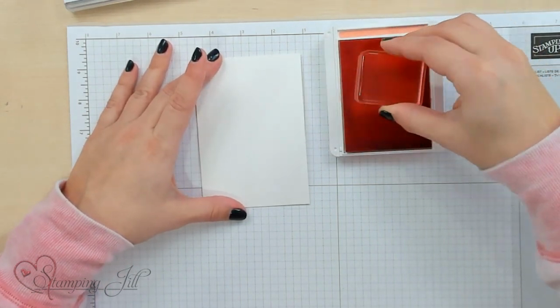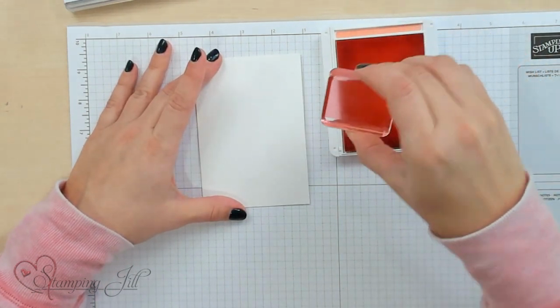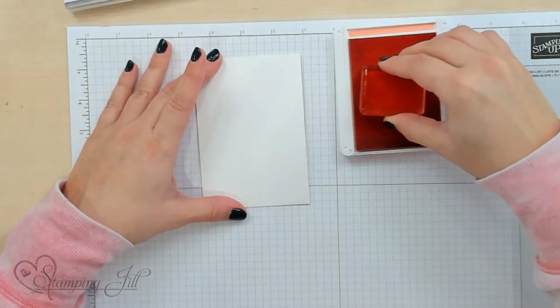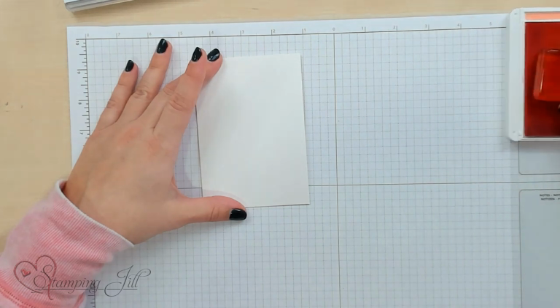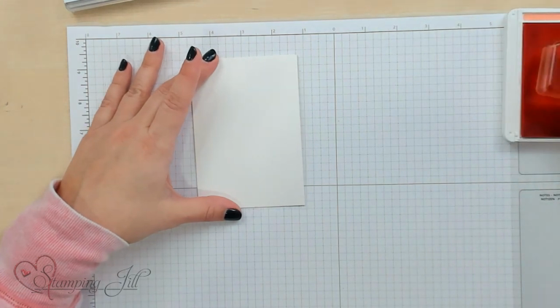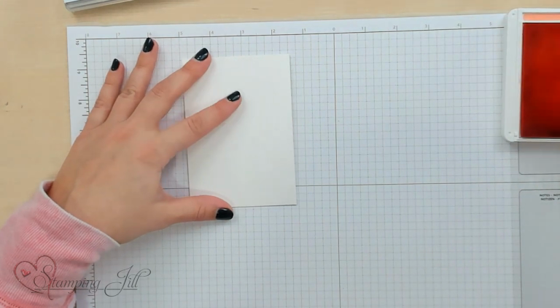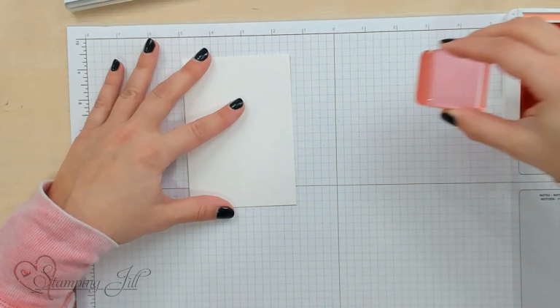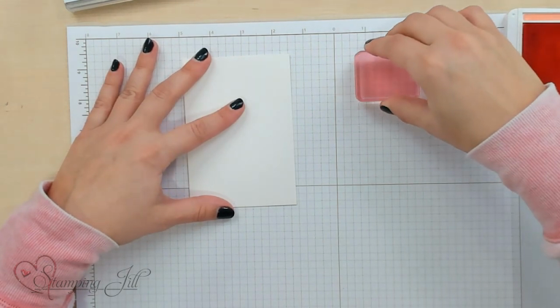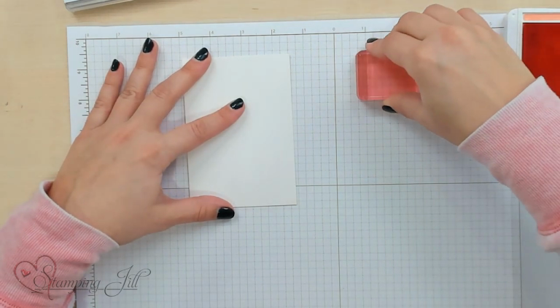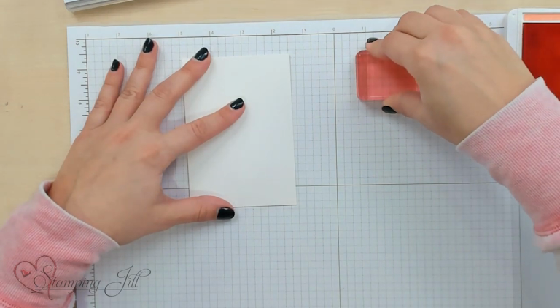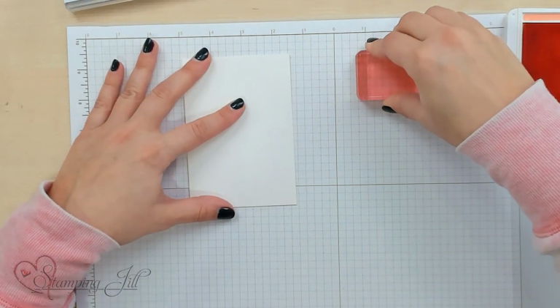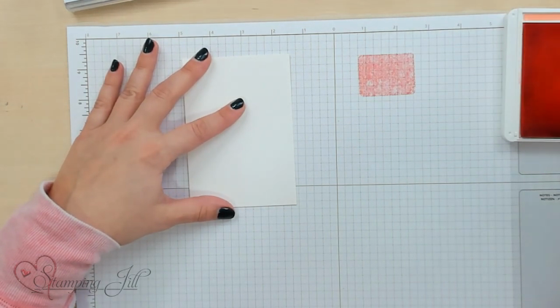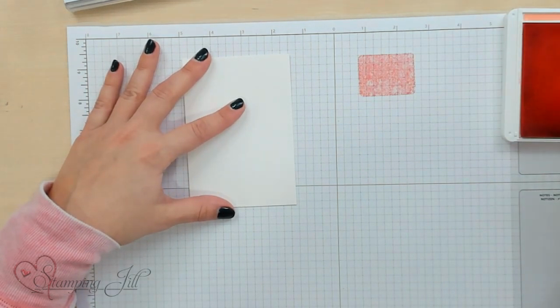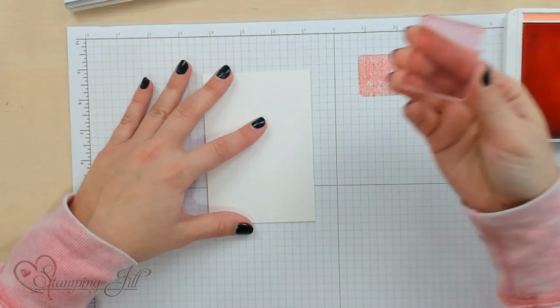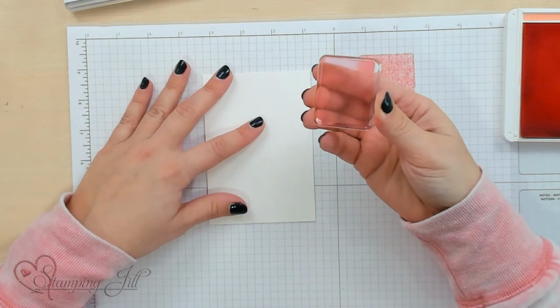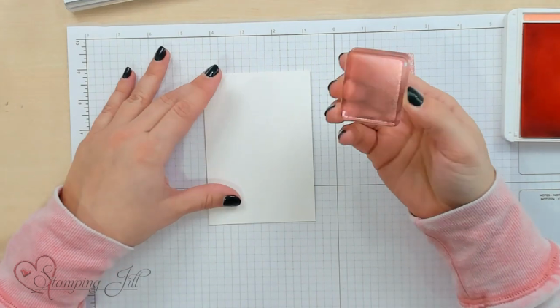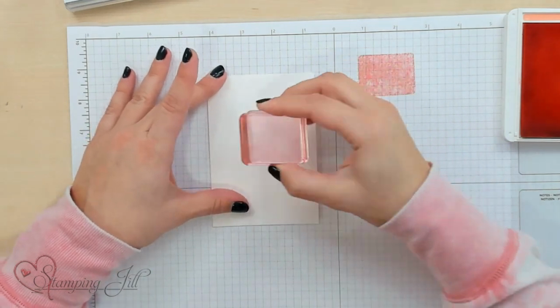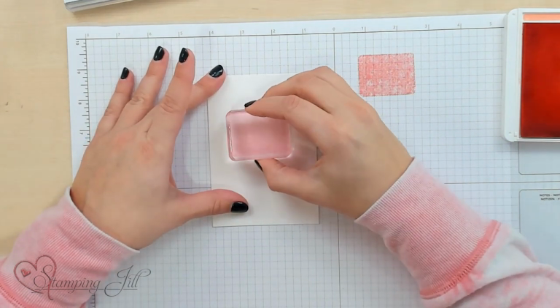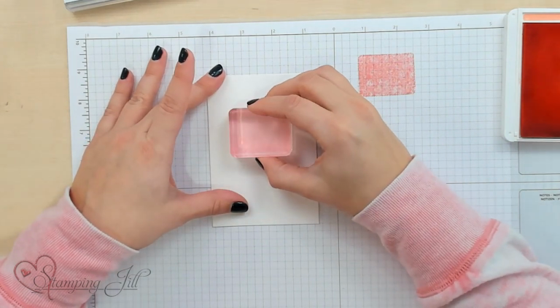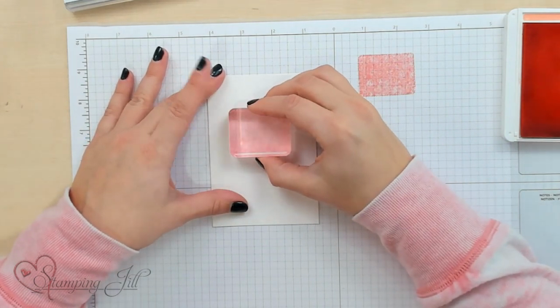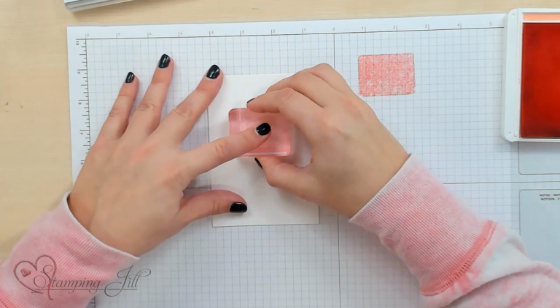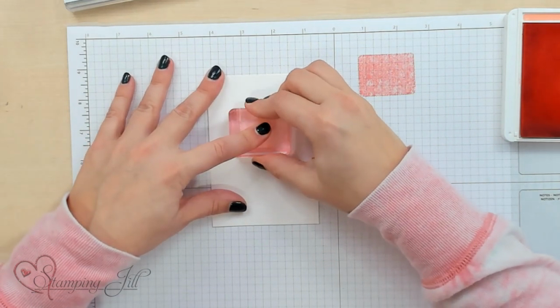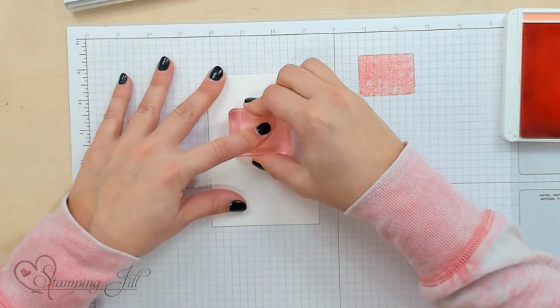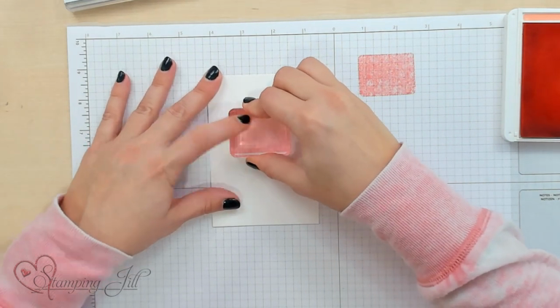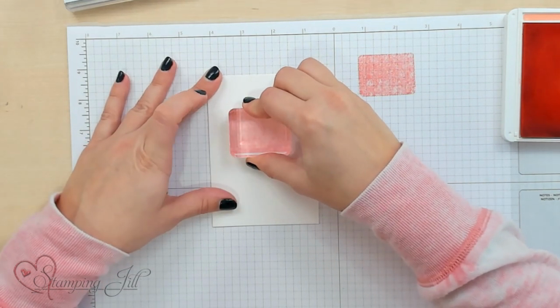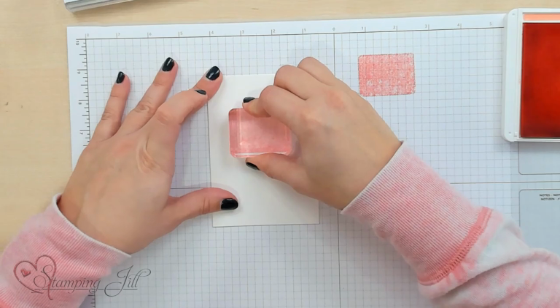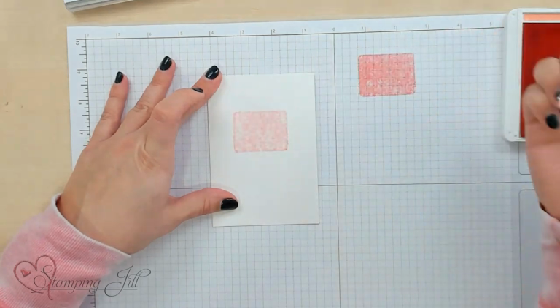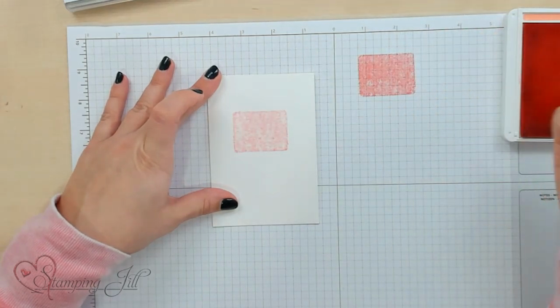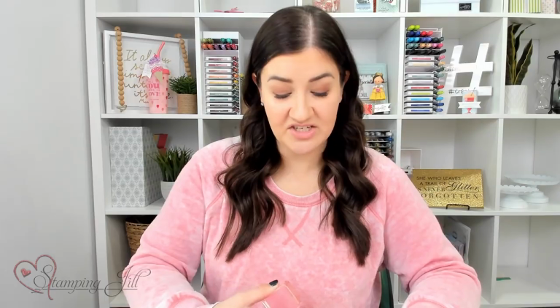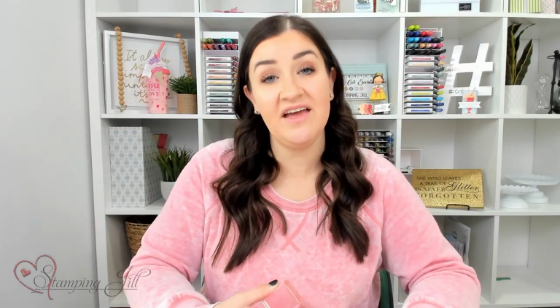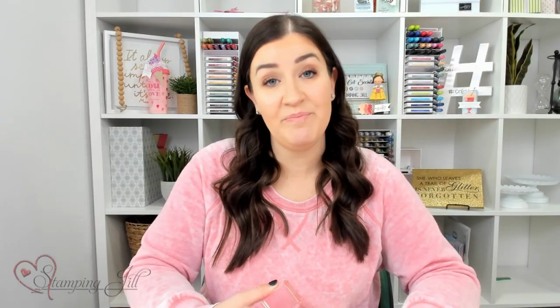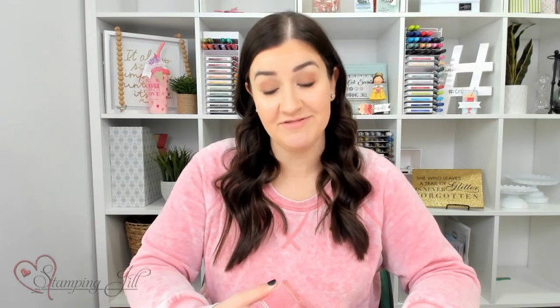And then I'm going to do a technique called stamping off. I'm going to stamp it off, meaning I'm going to remove some of that color so it's a lighter color on the block now. And I'm going to stamp that down on my note card, so it just gives me kind of a little background there.